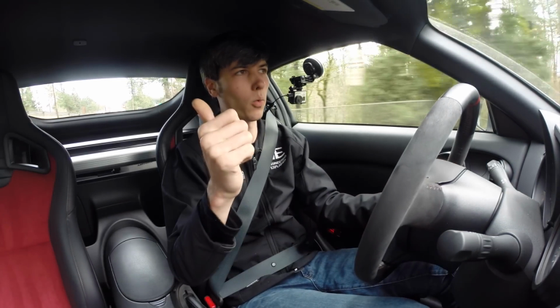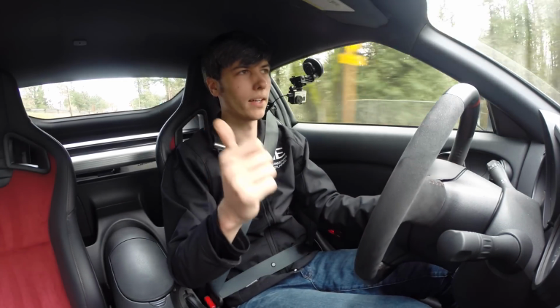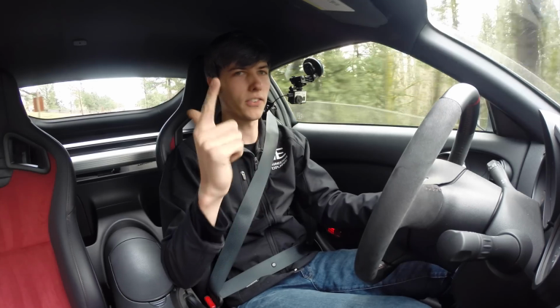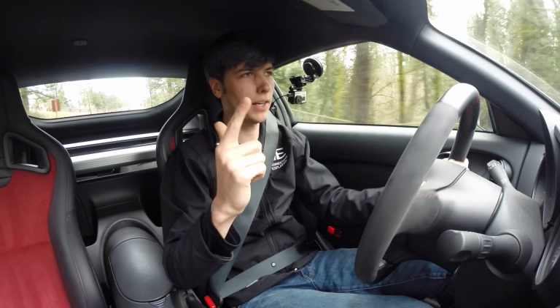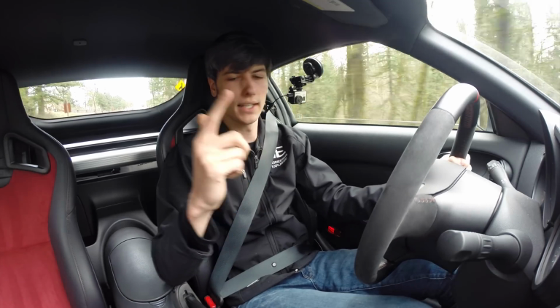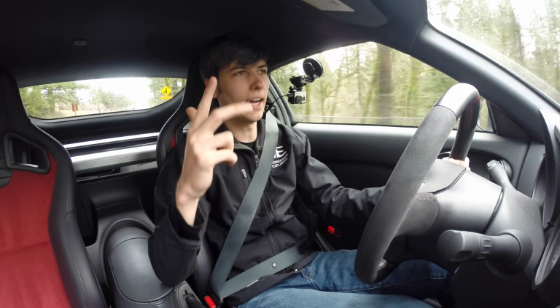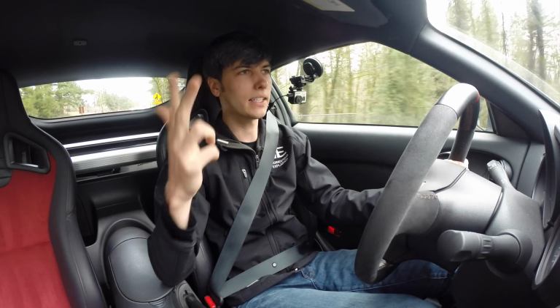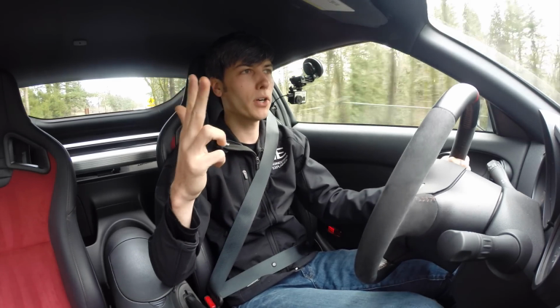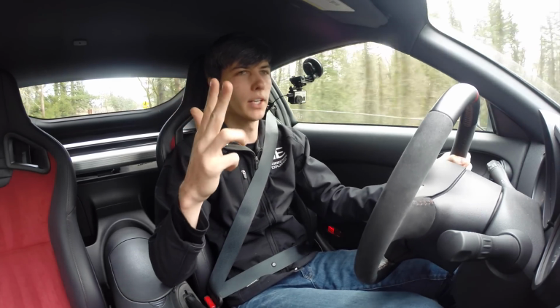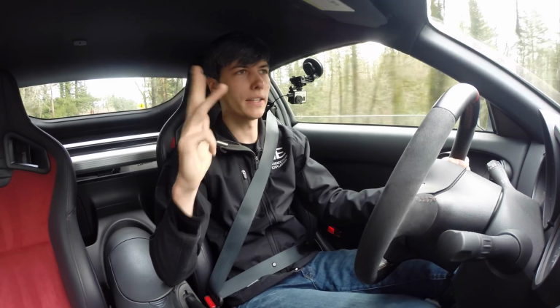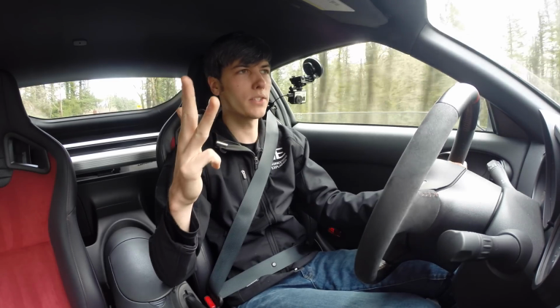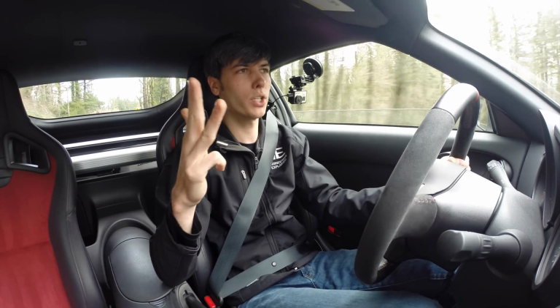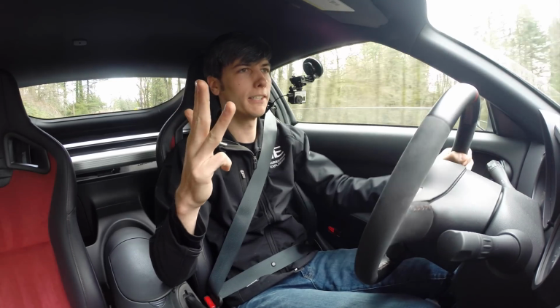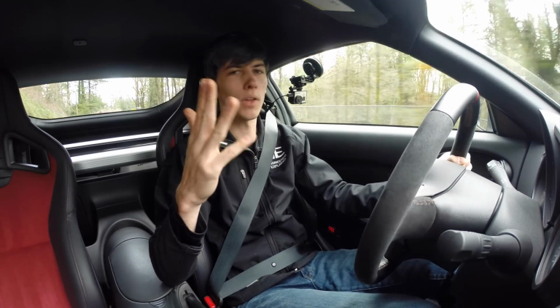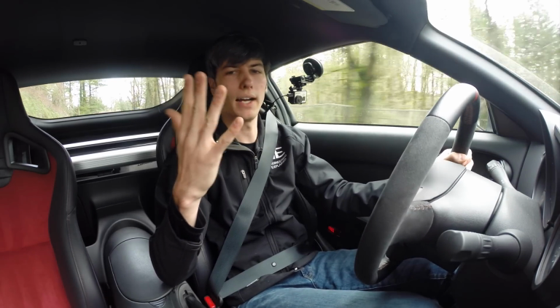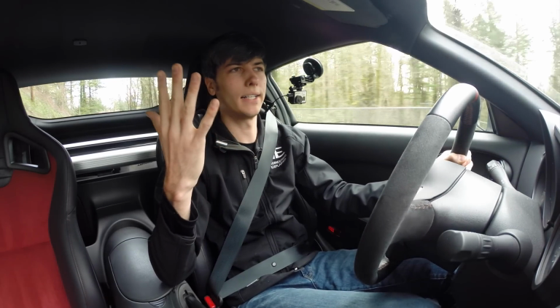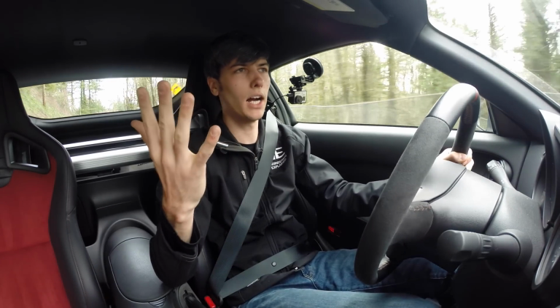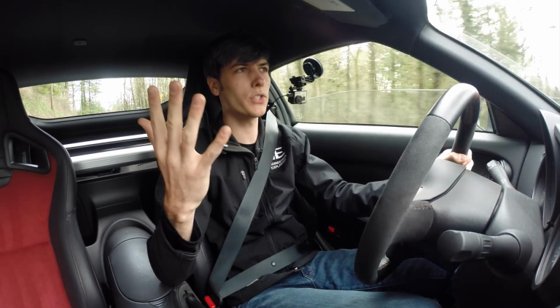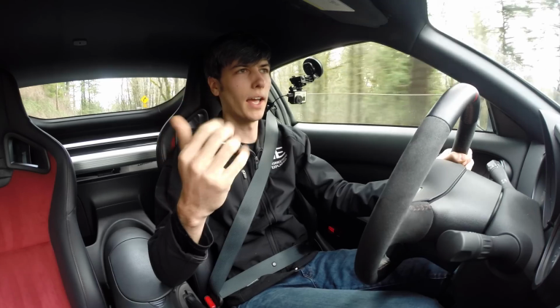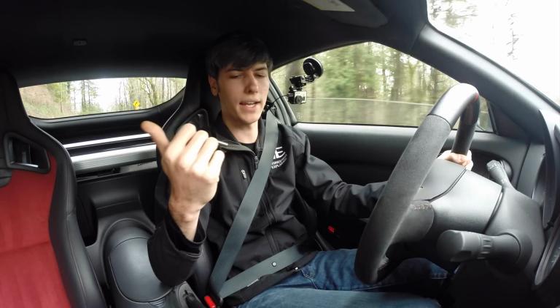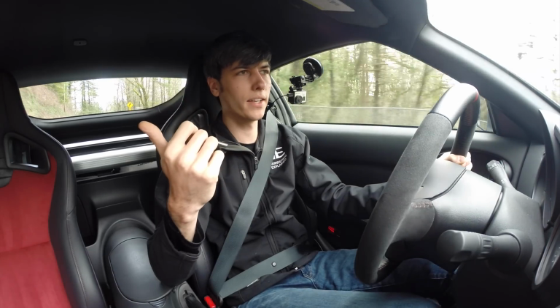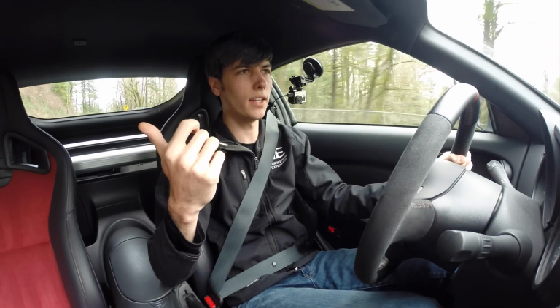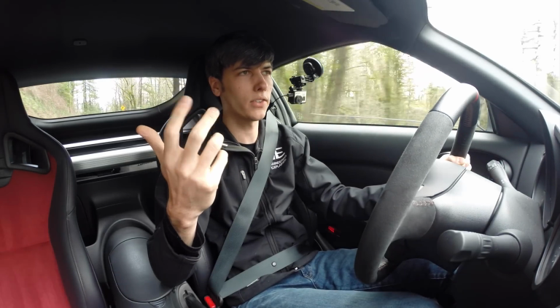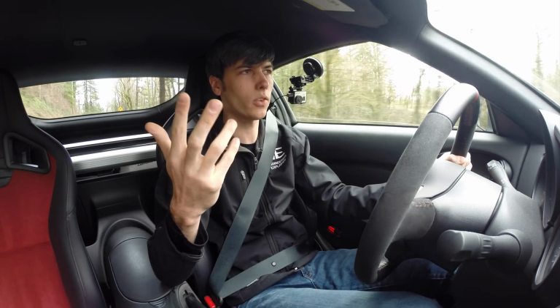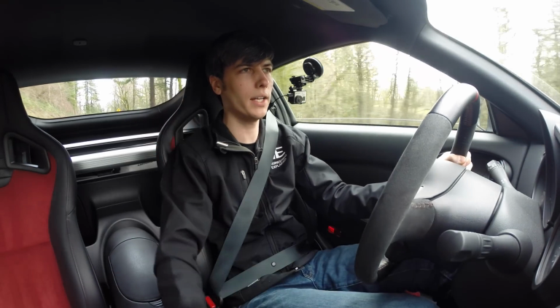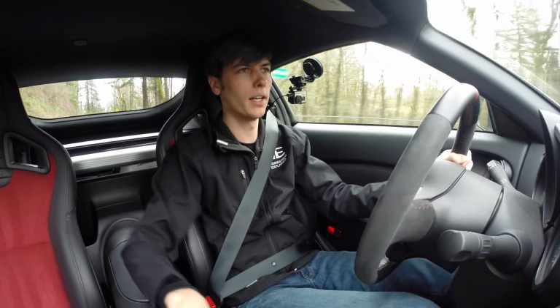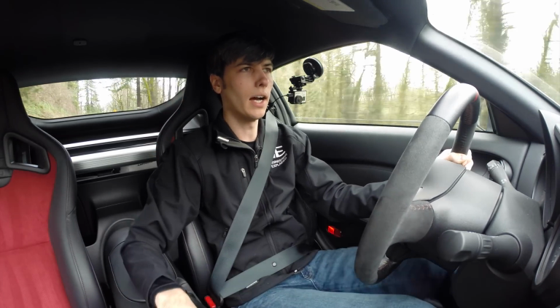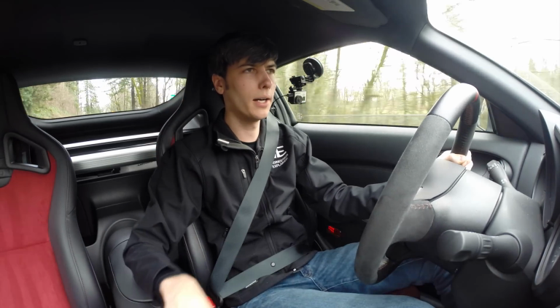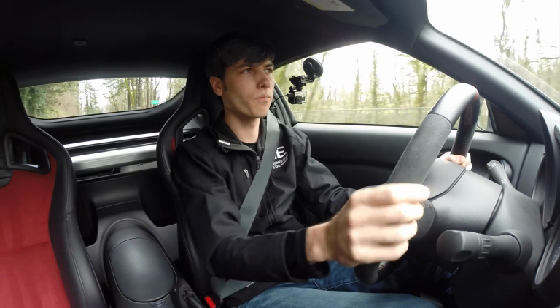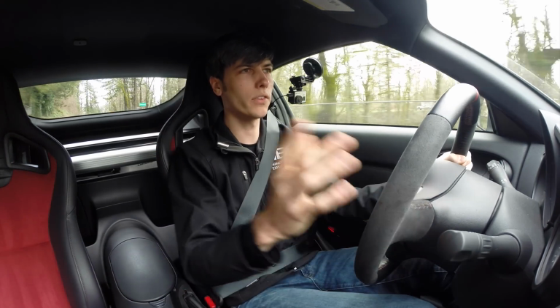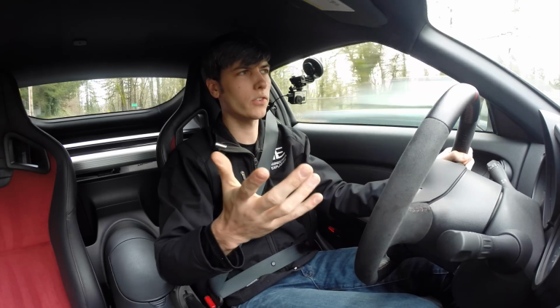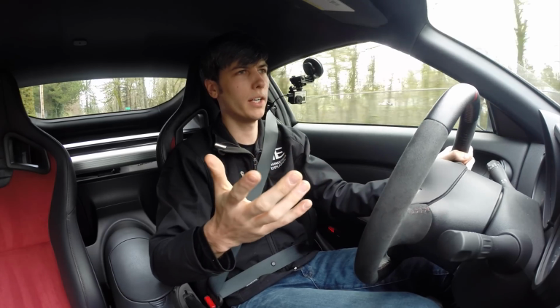The six areas are: the weight, the steering, the interior, the transmission, the engine, and the sixth one — well, I can't quite remember the sixth one right now.